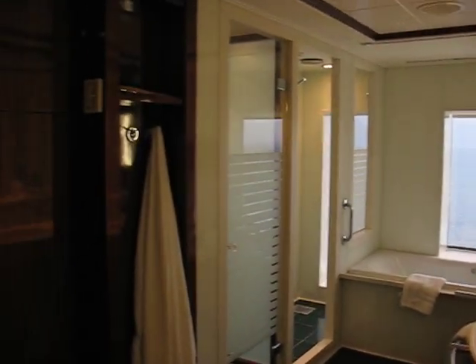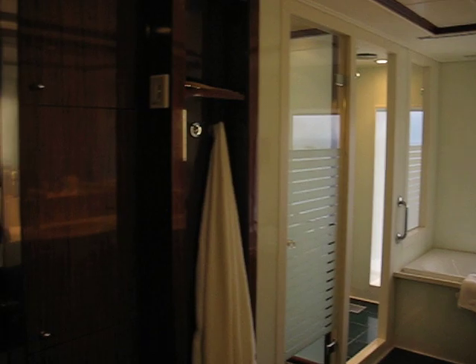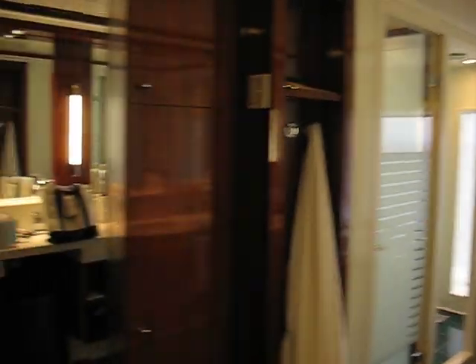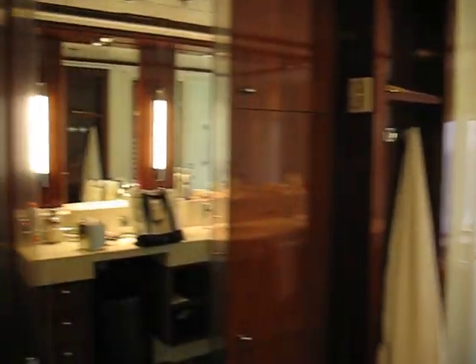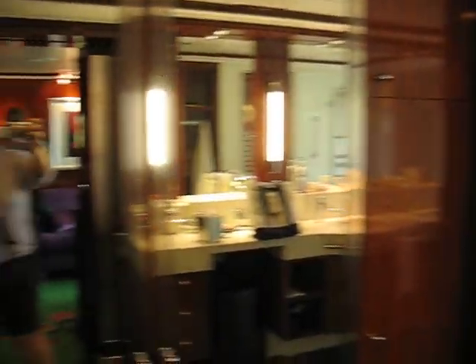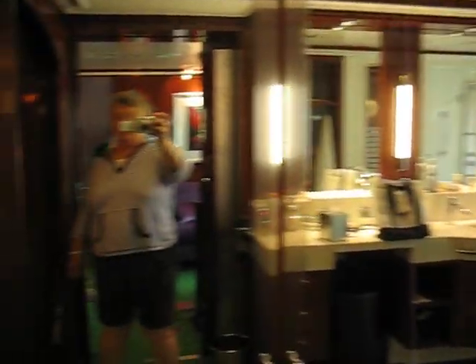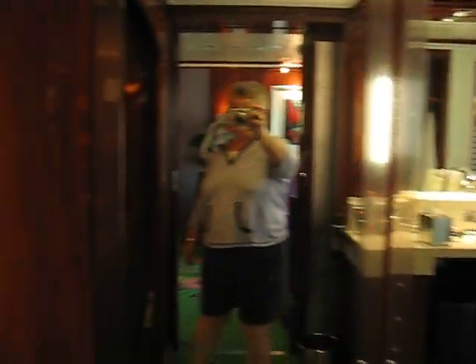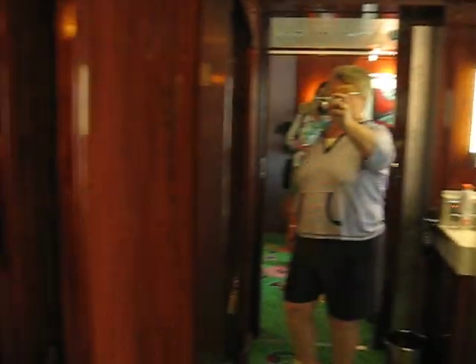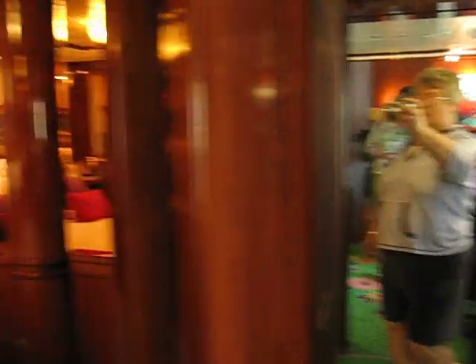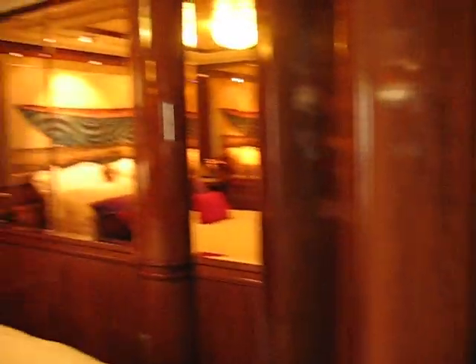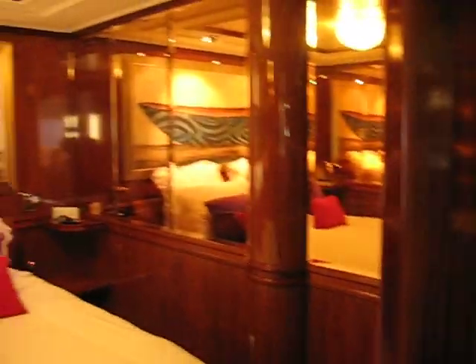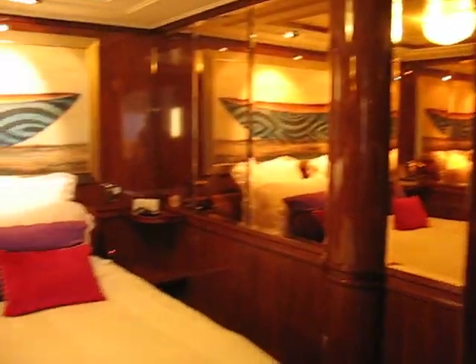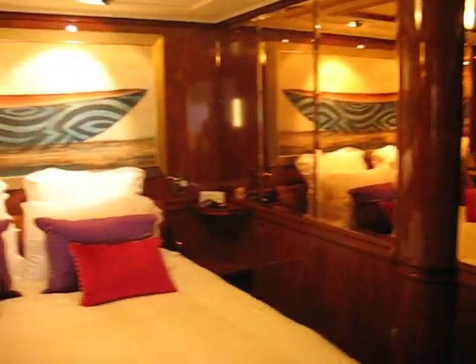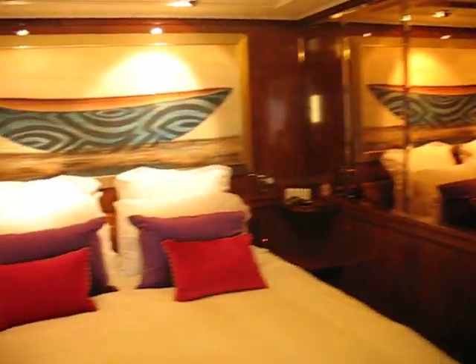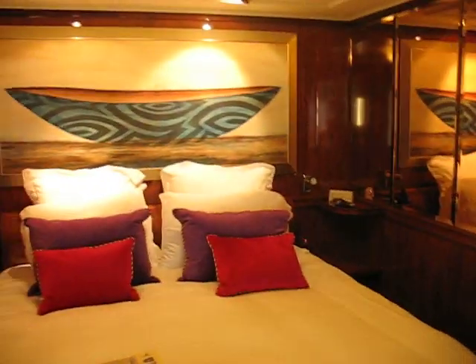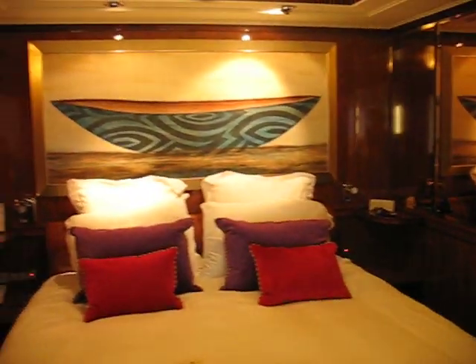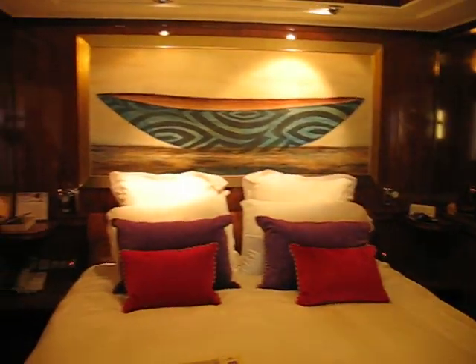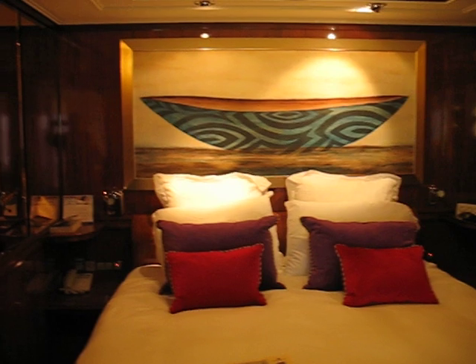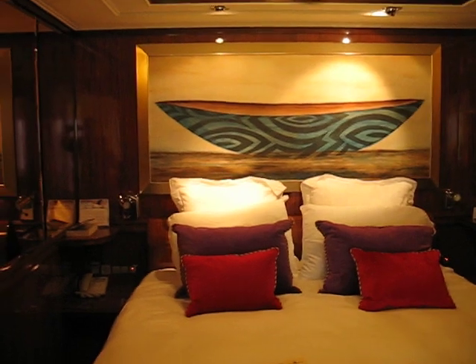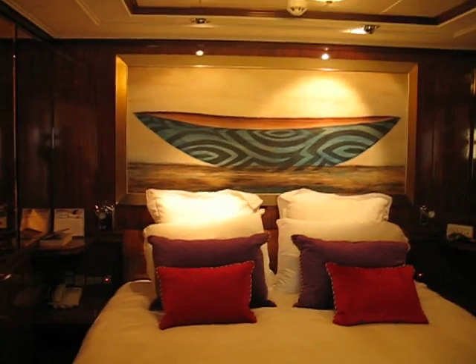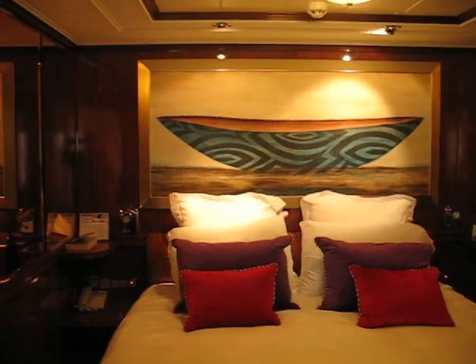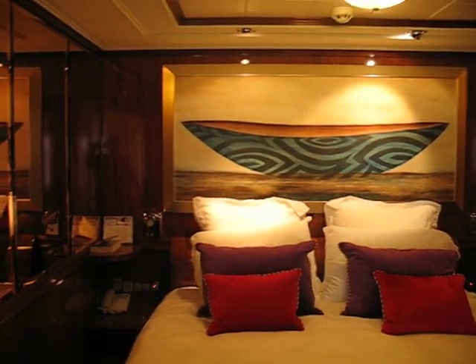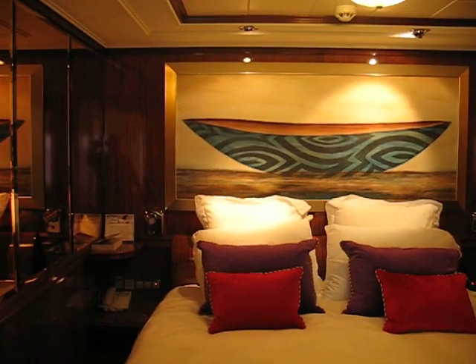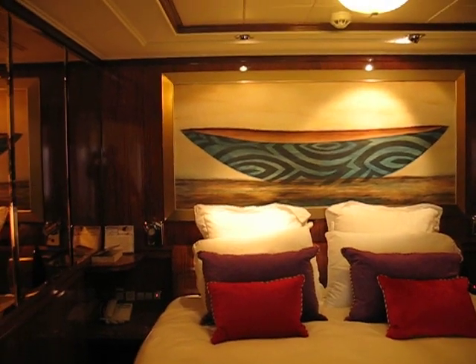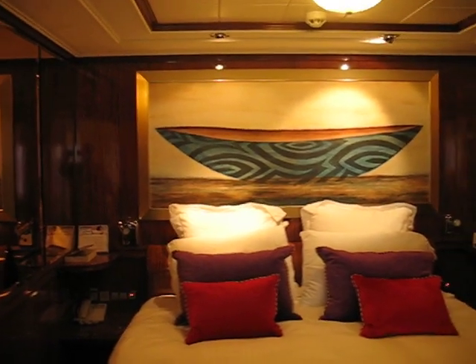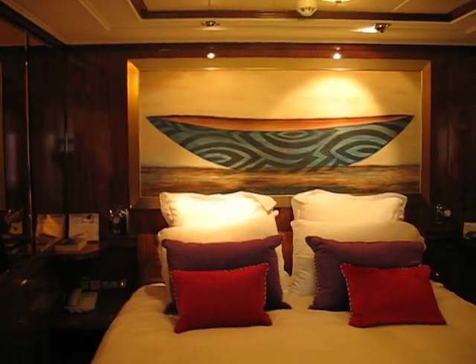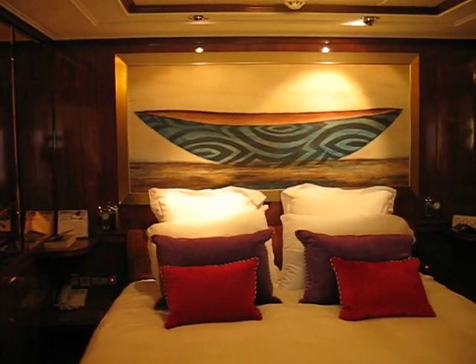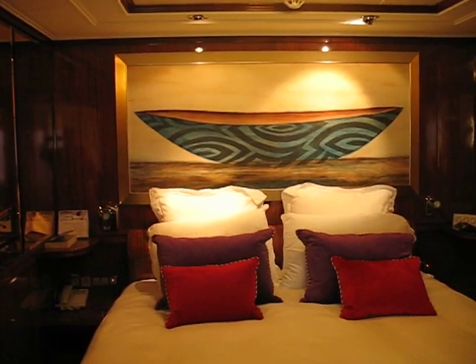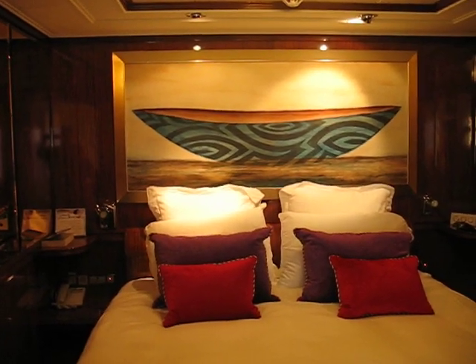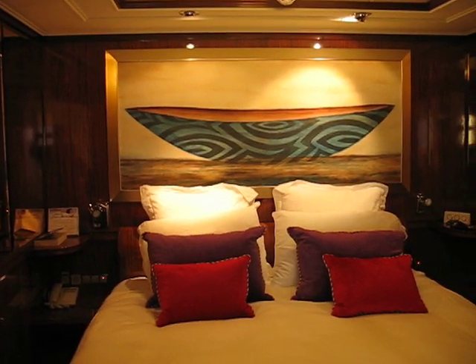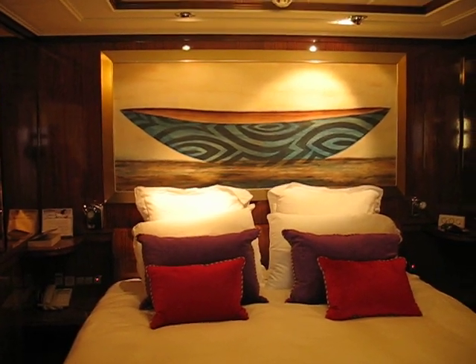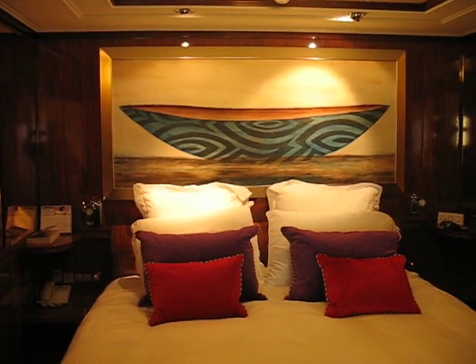And coming around to the bedroom — double bed. And this is our accommodations.